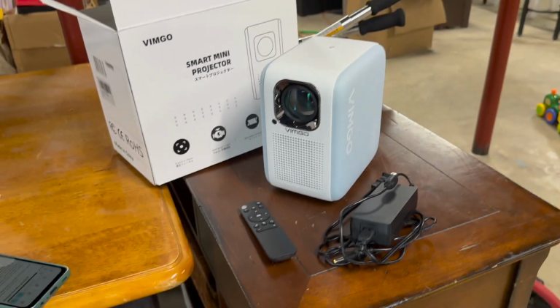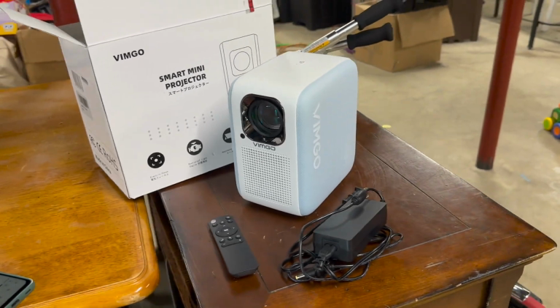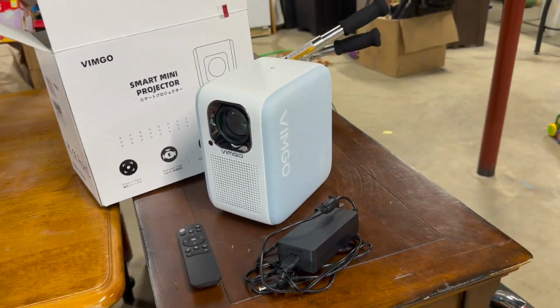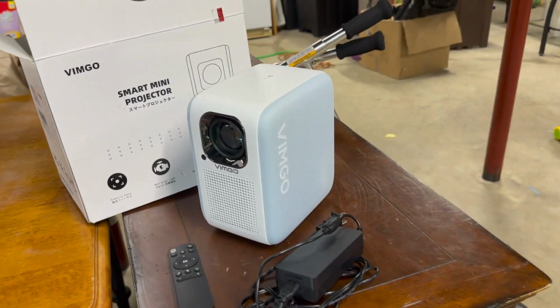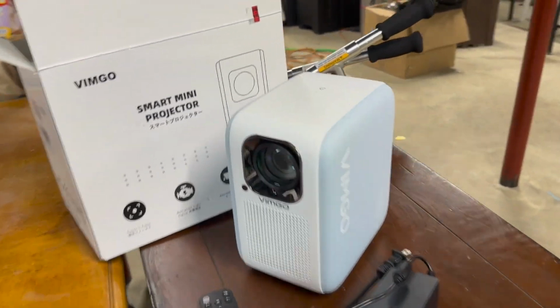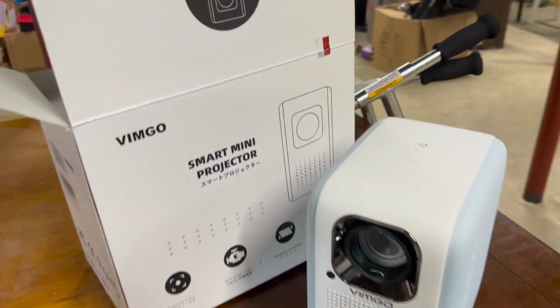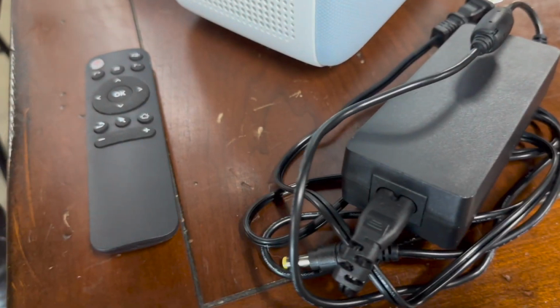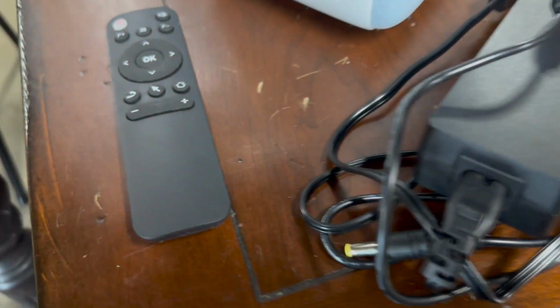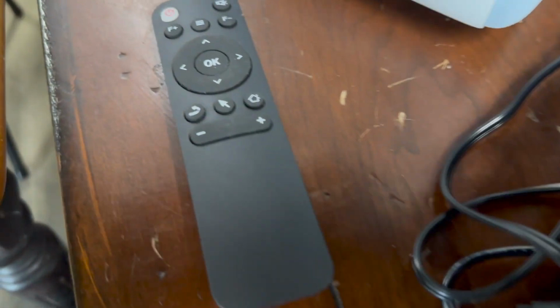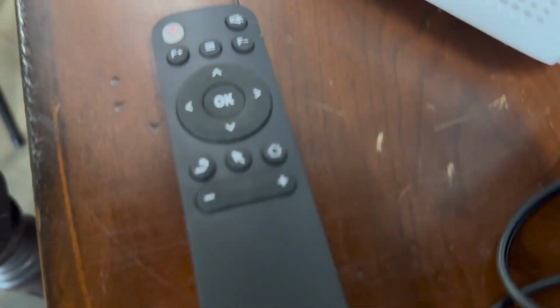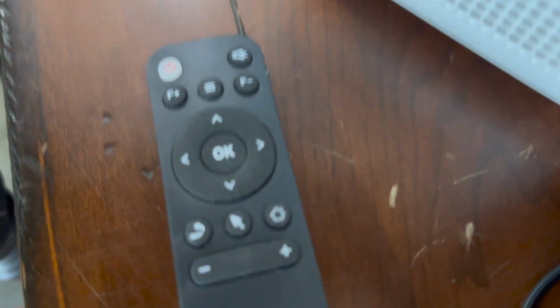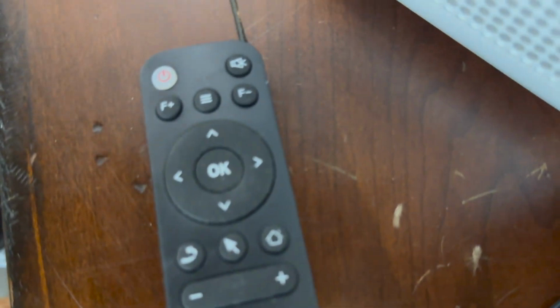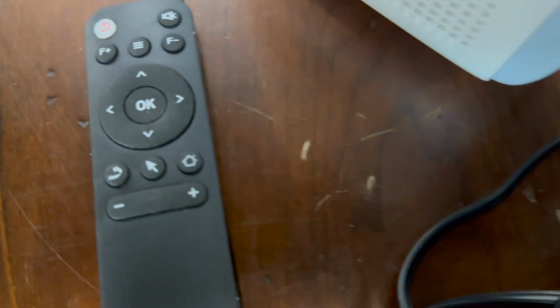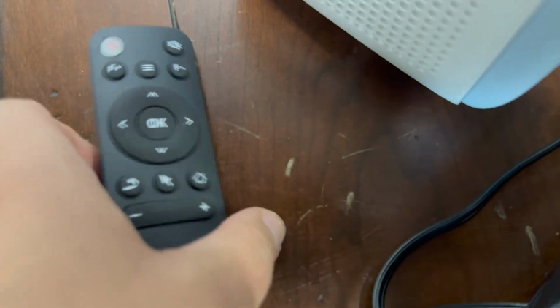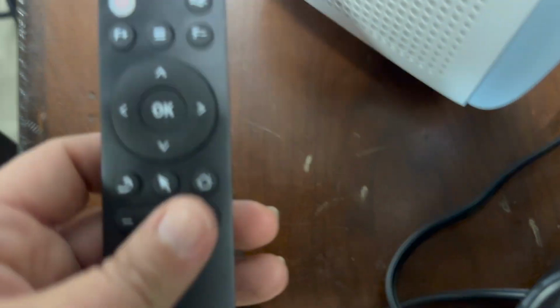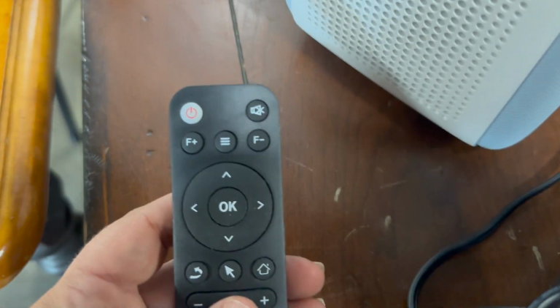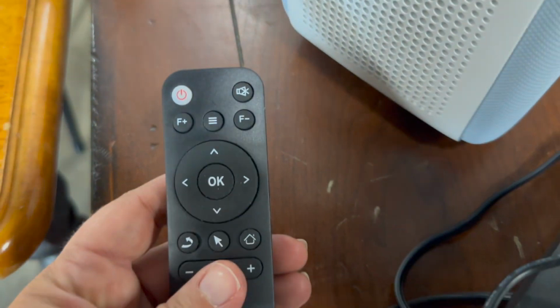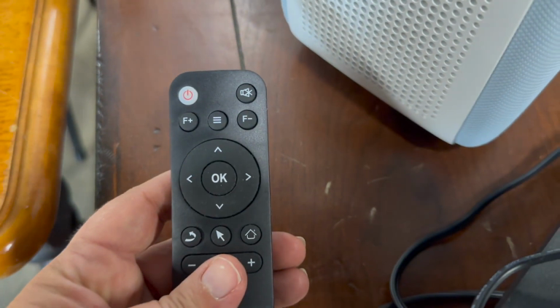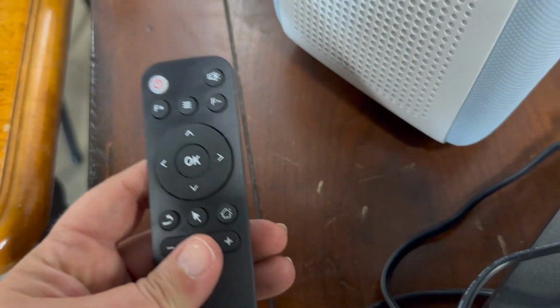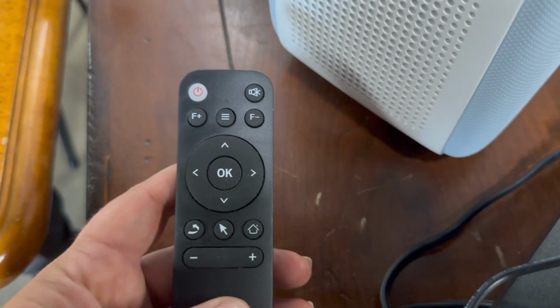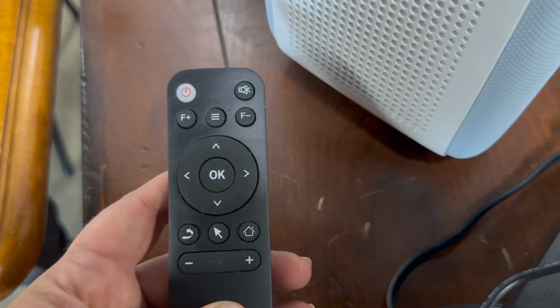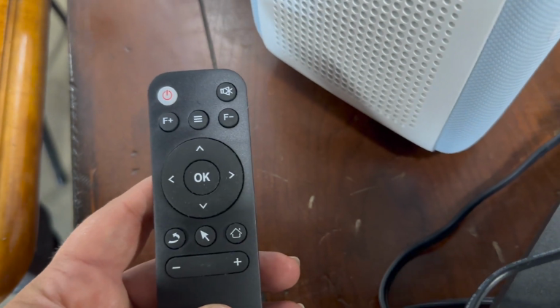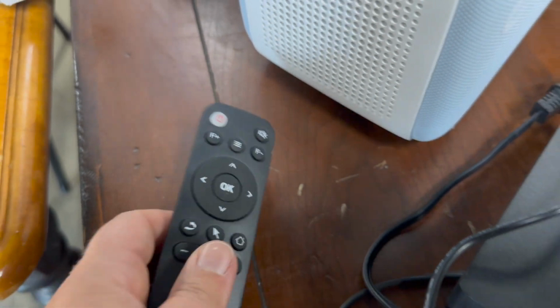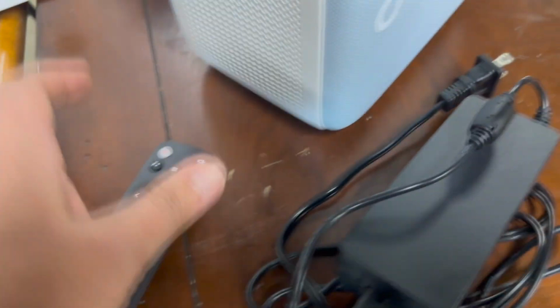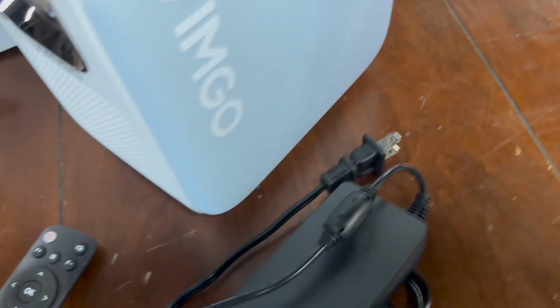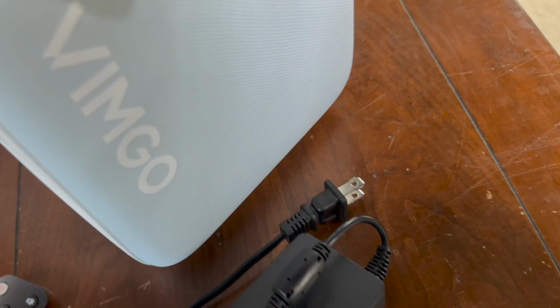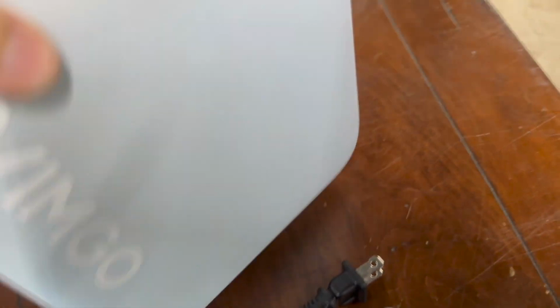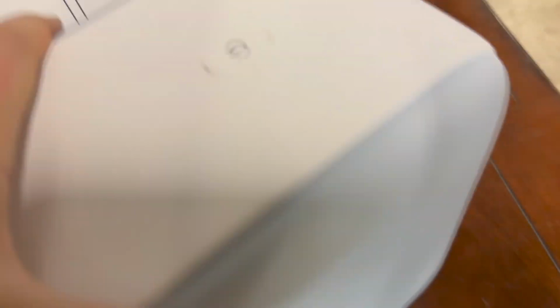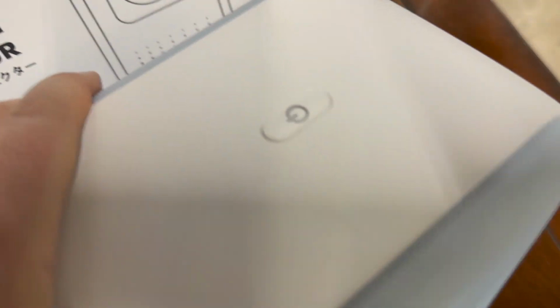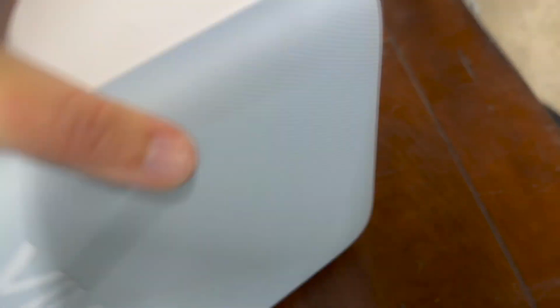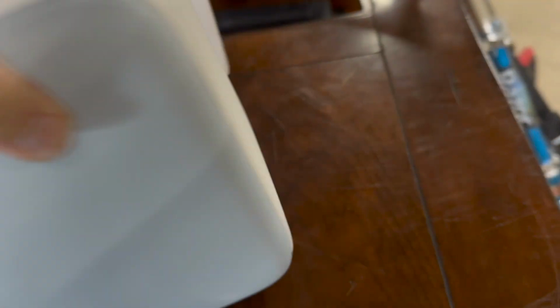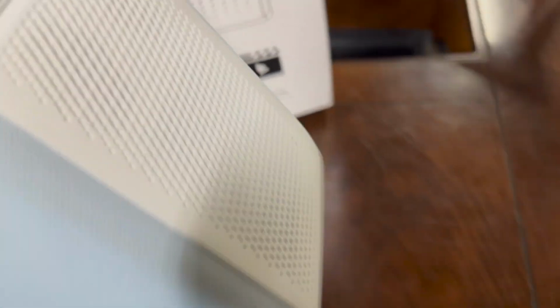So this is the Vimgo projector with Wi-Fi and Bluetooth. It's really perfection when the room is completely dark, and it's still a pretty respectable picture with some daylight. It has very good color and good speakers as well.